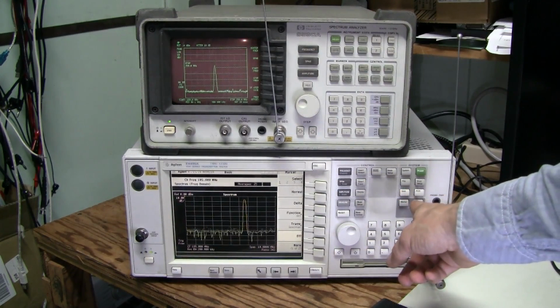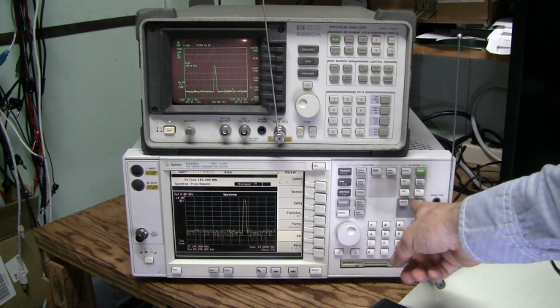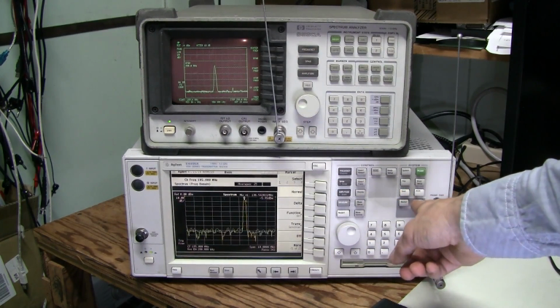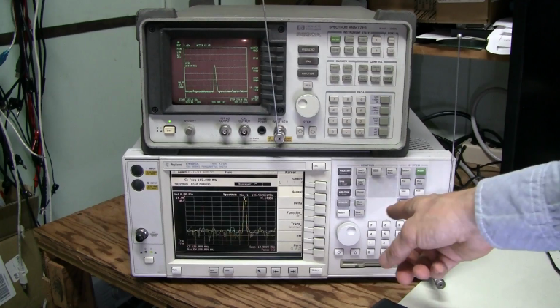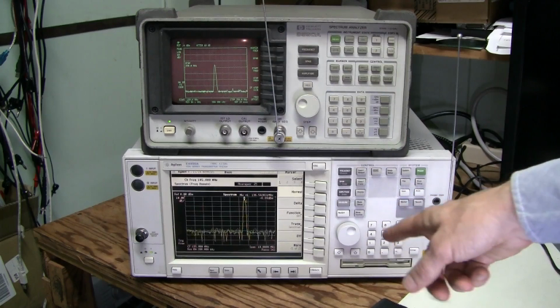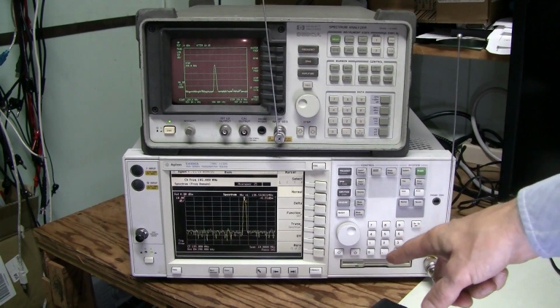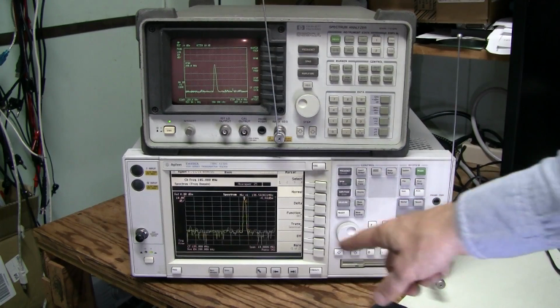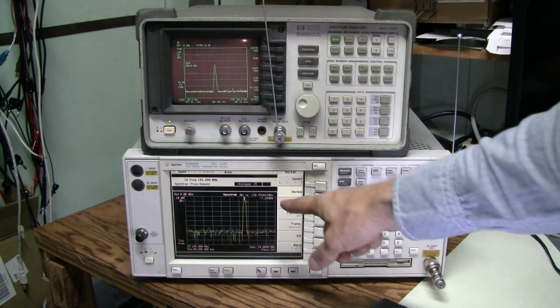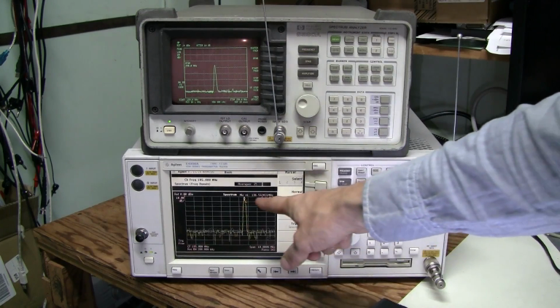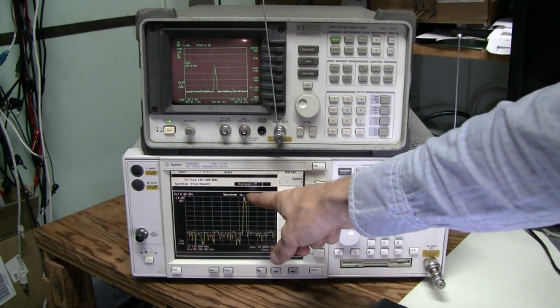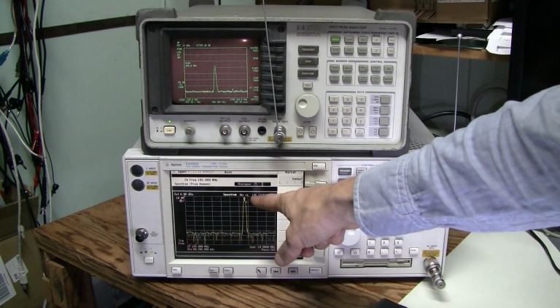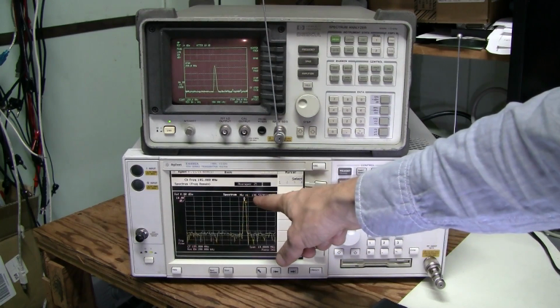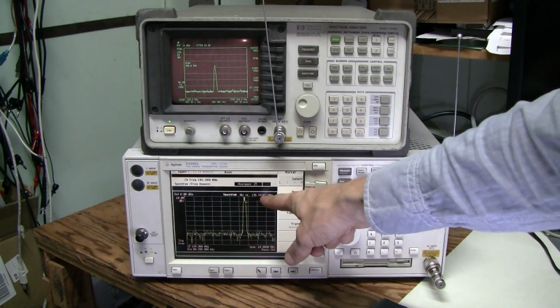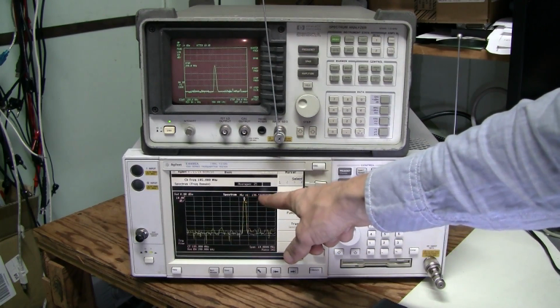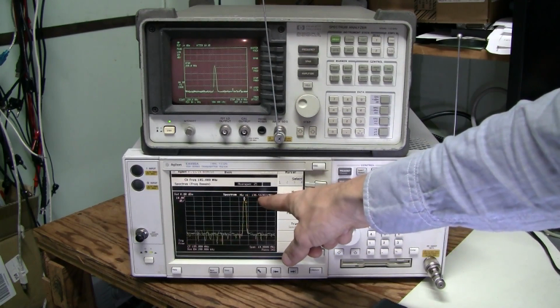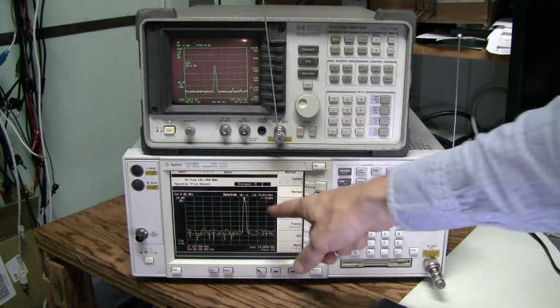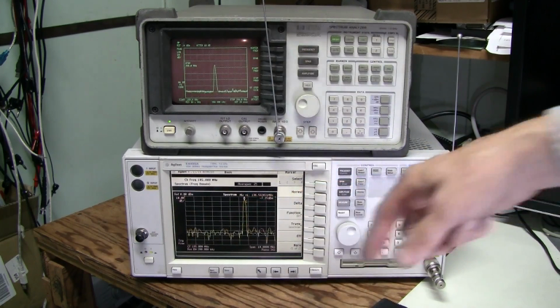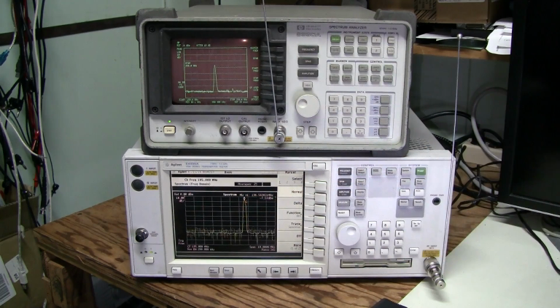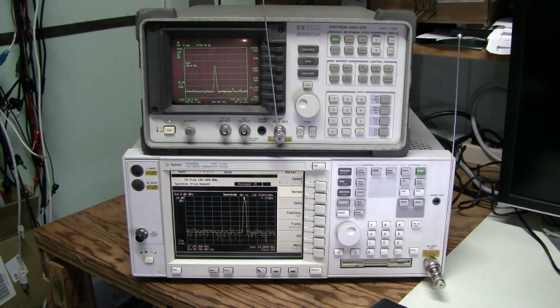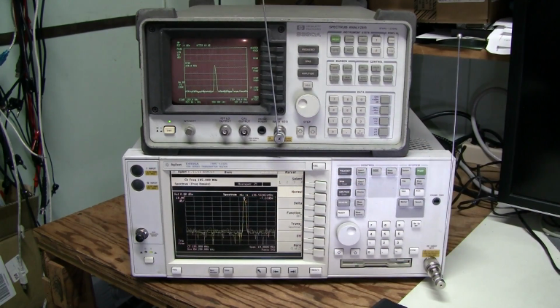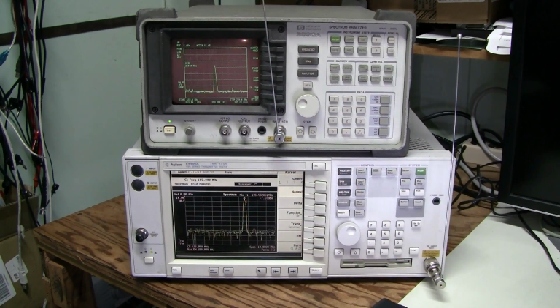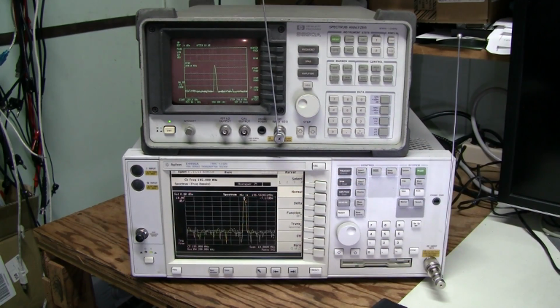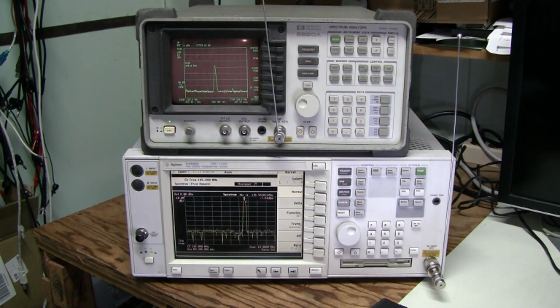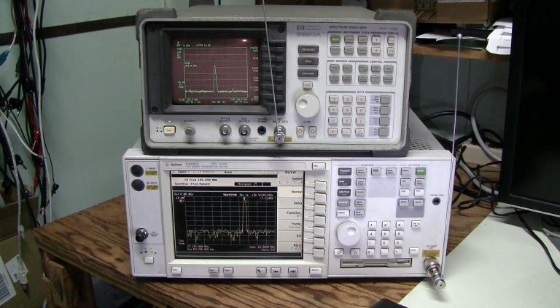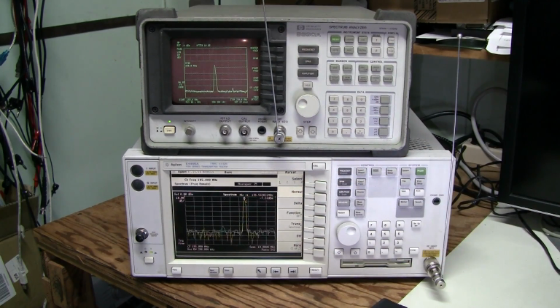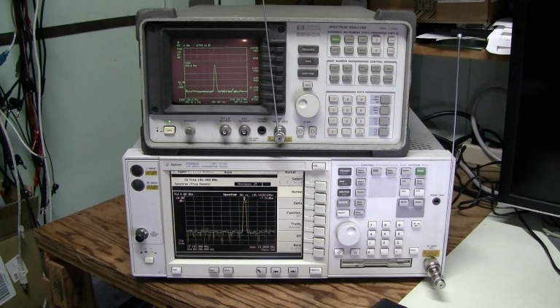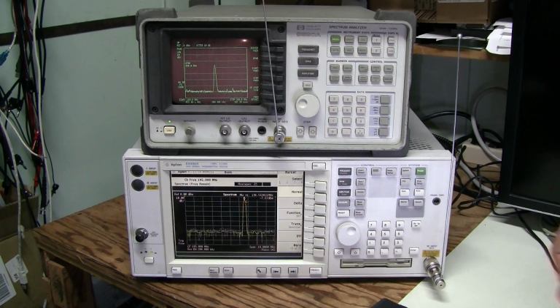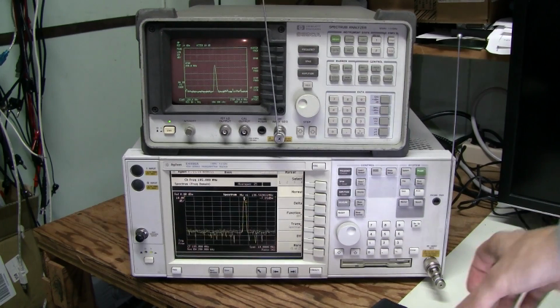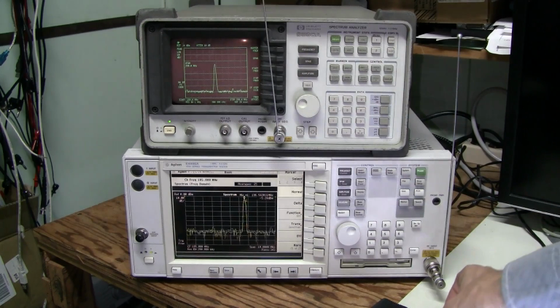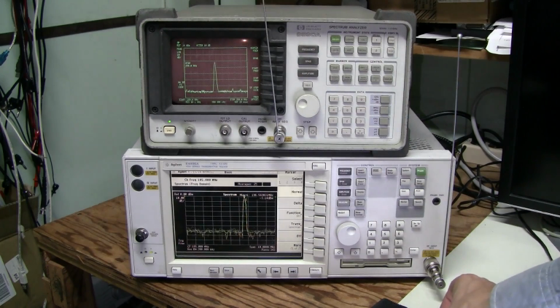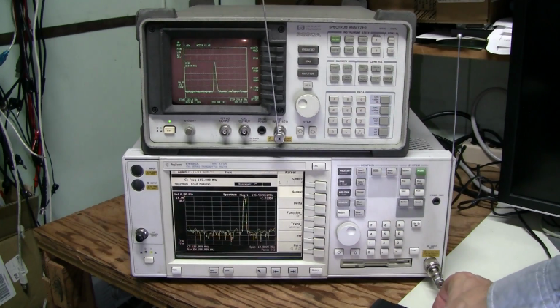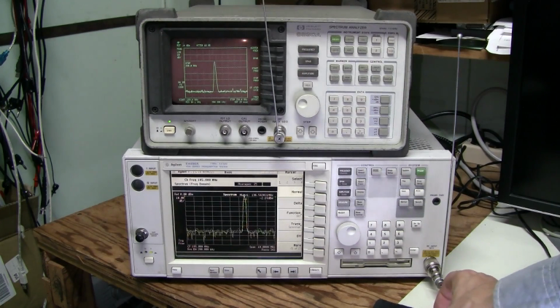Let's search for this peak: 196.58 MHz. Wonderful. Let's turn it off.